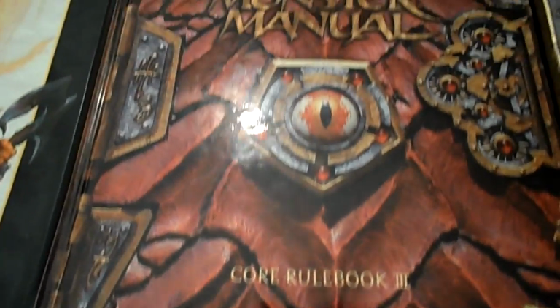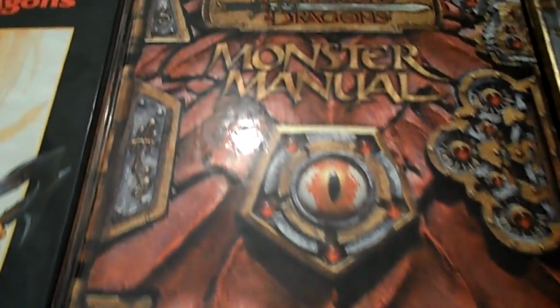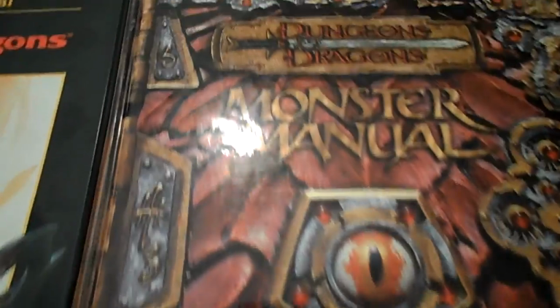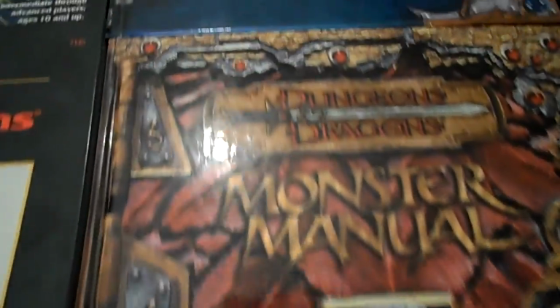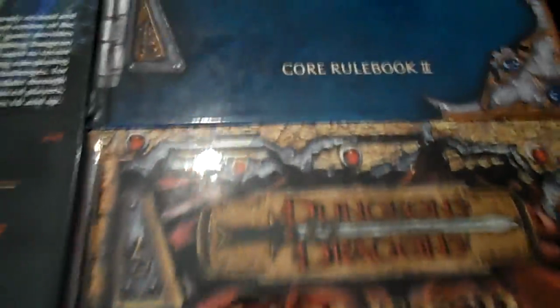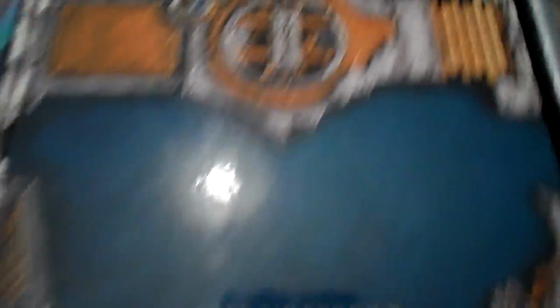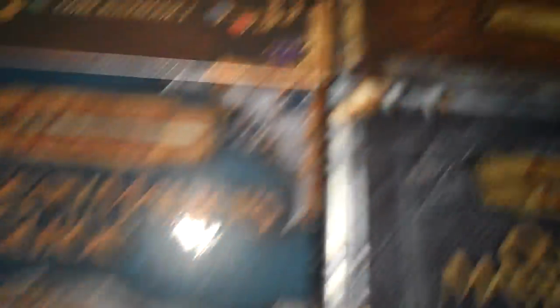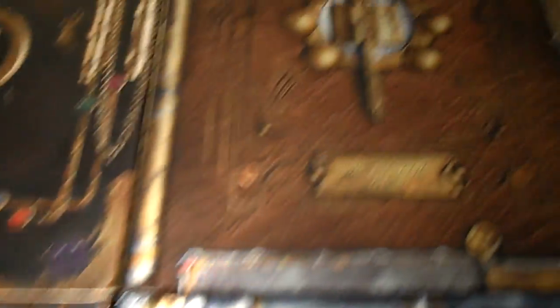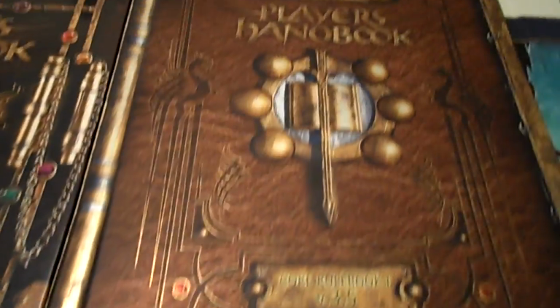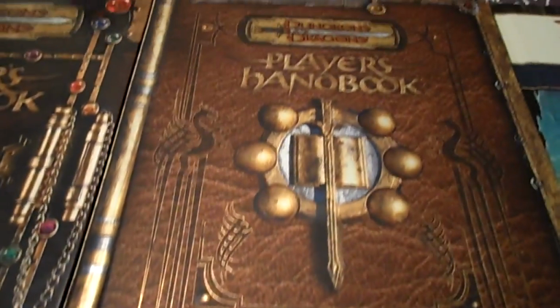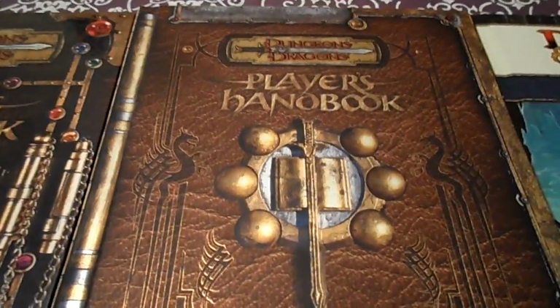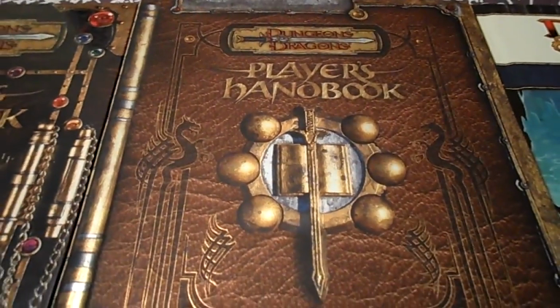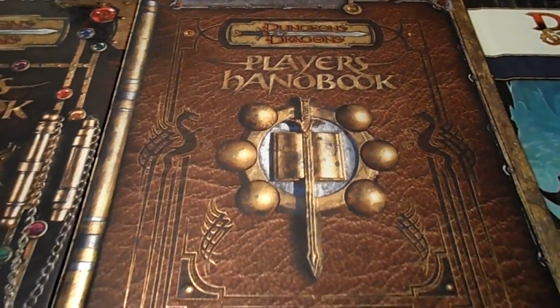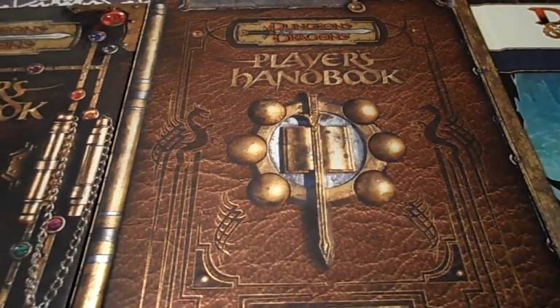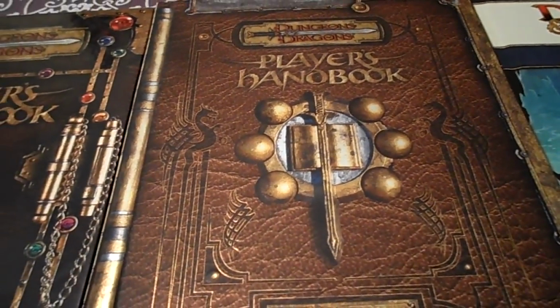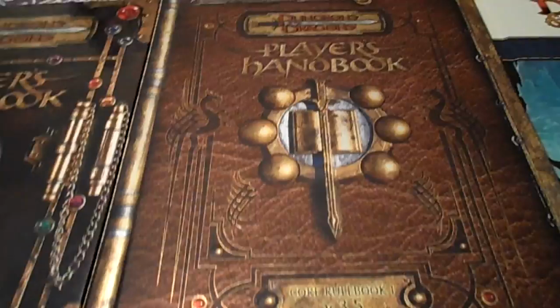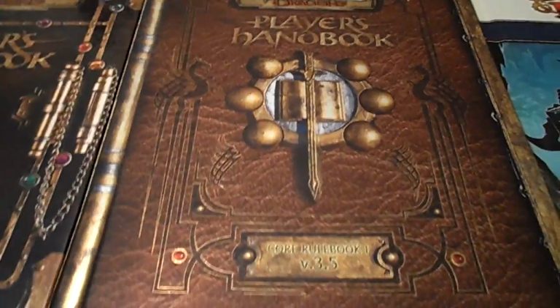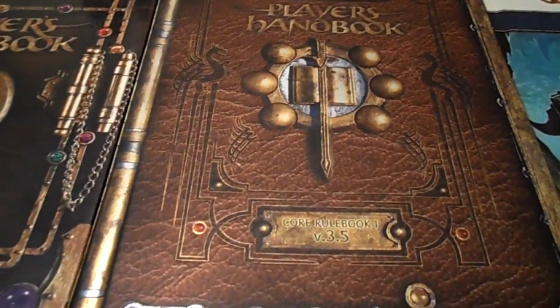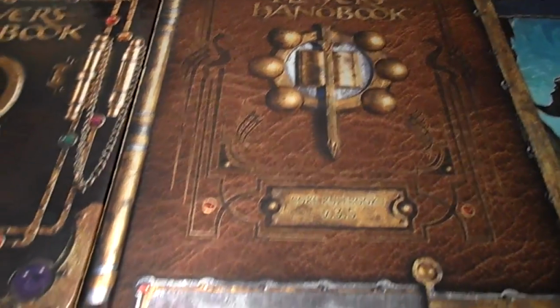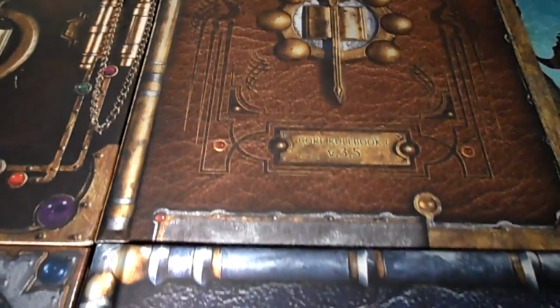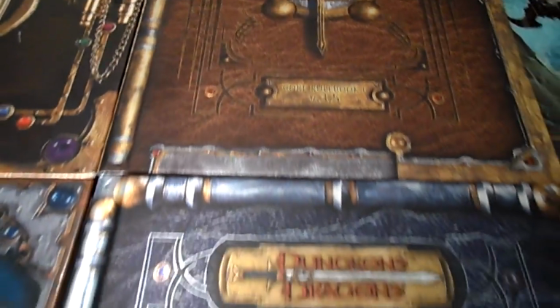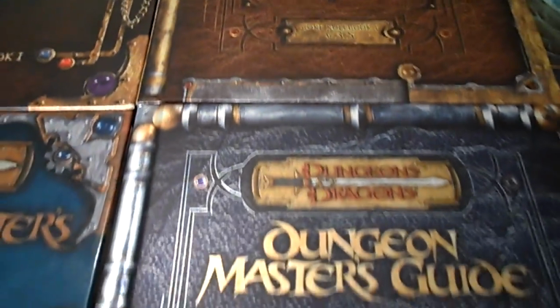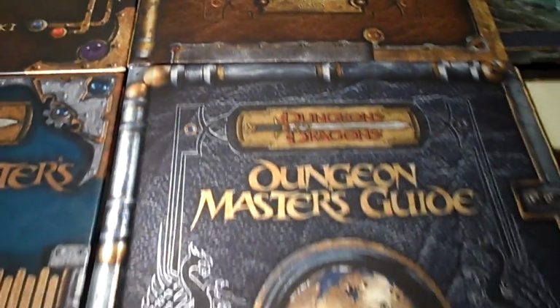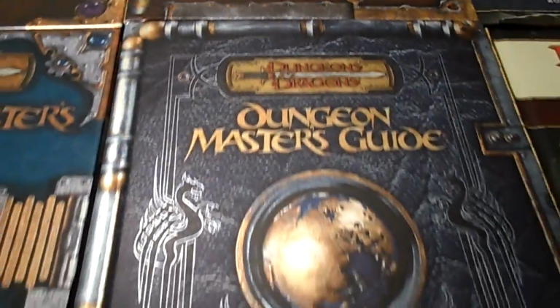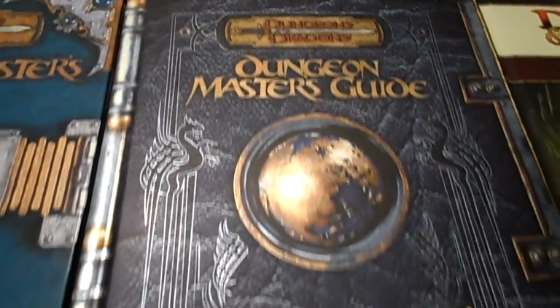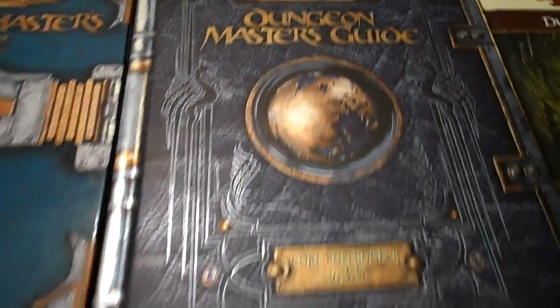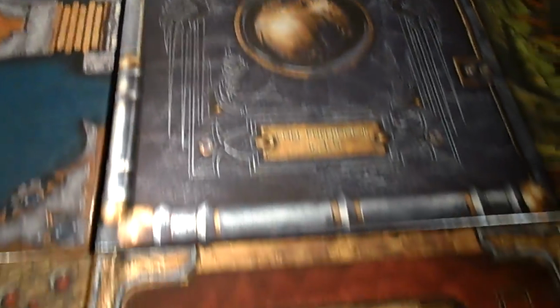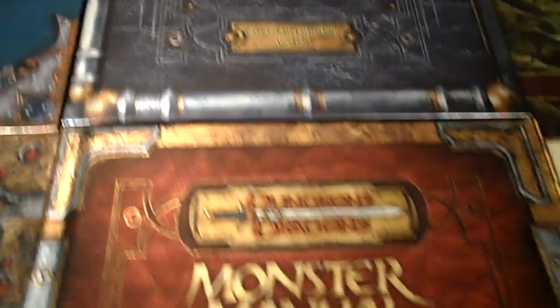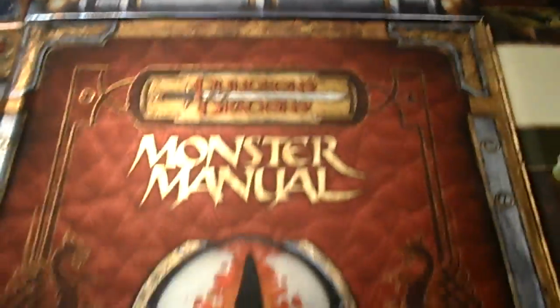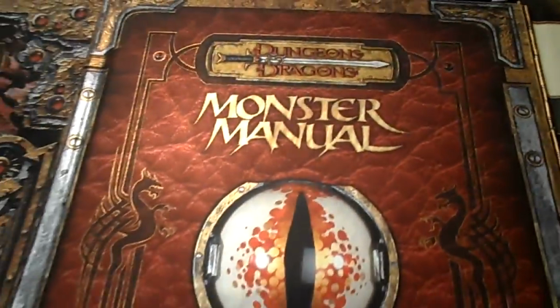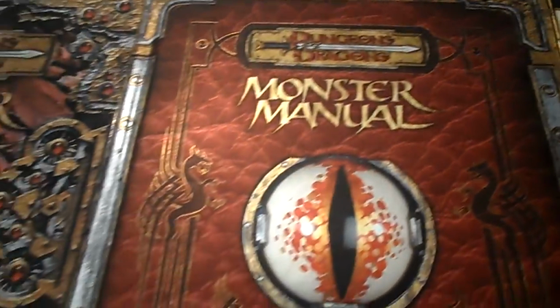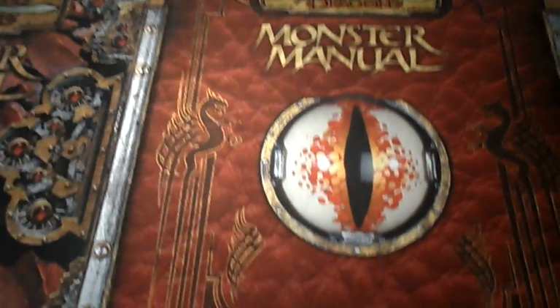So third edition came out in the year 2000. In 2003, they revised the rules and released 3.5, and again it had the Player's Handbook, Dungeon Master's Guide, and Monster Manual.